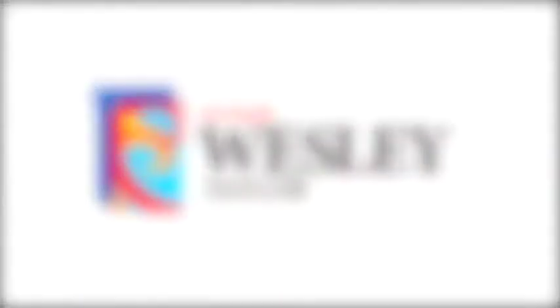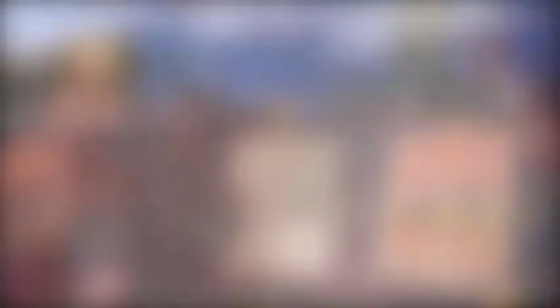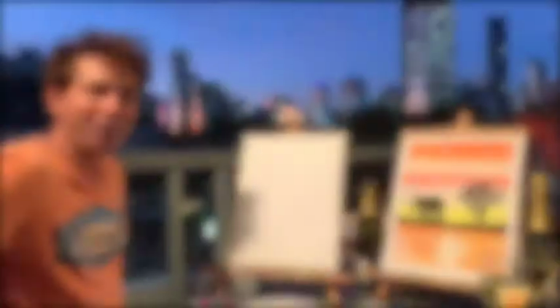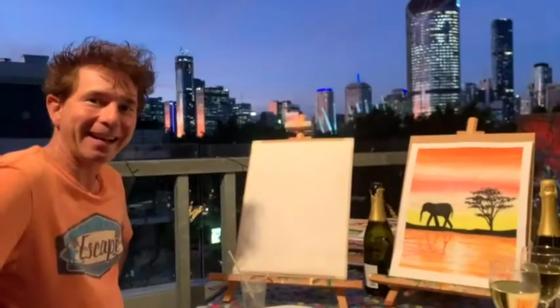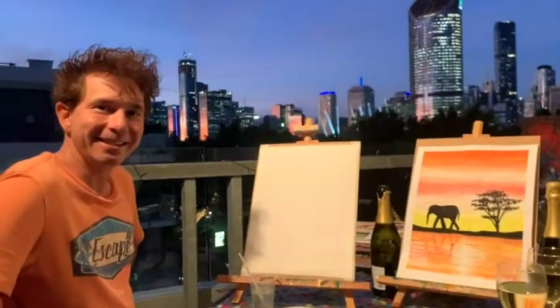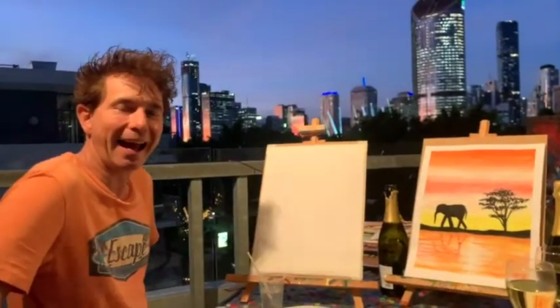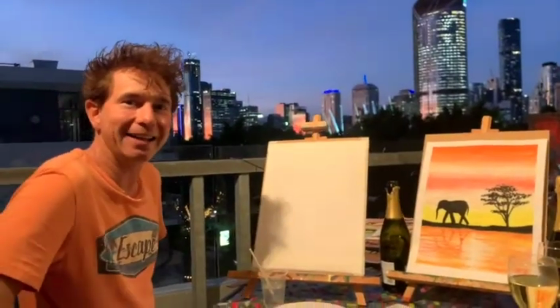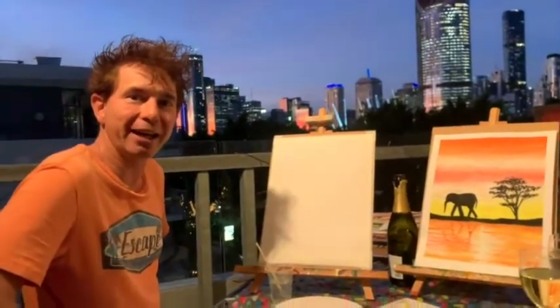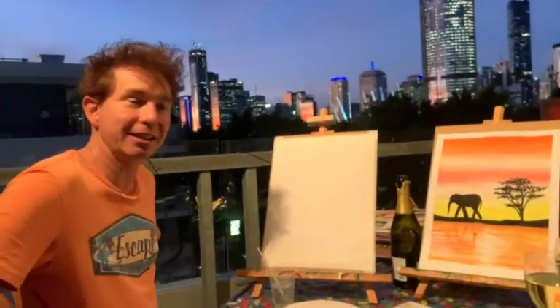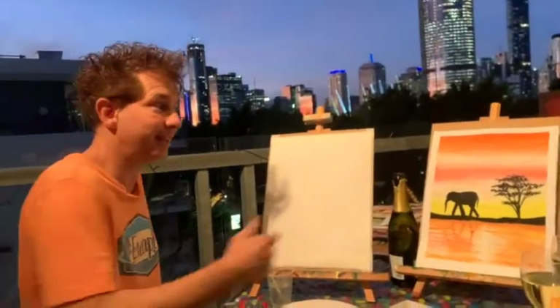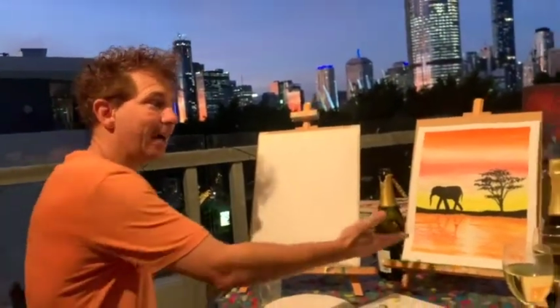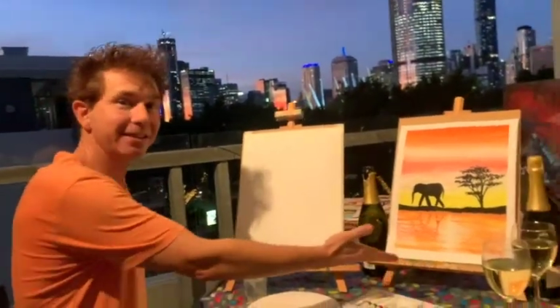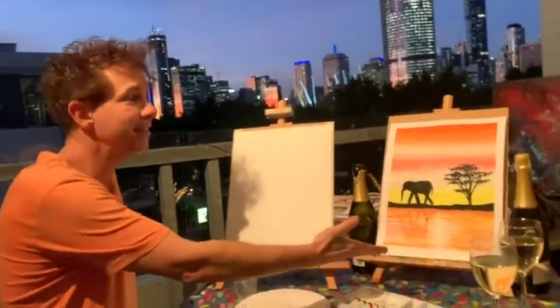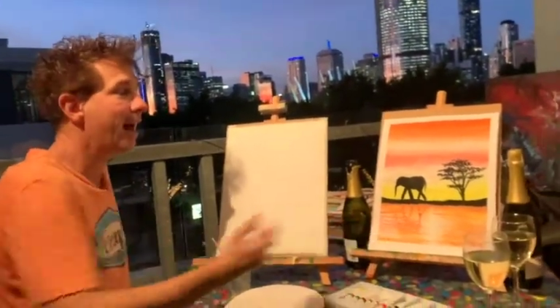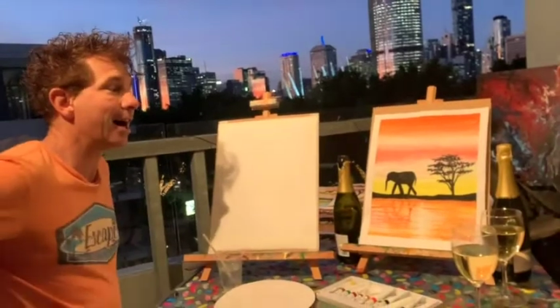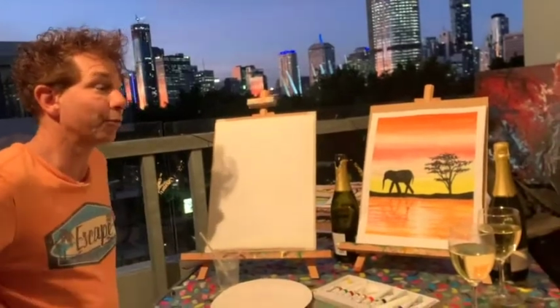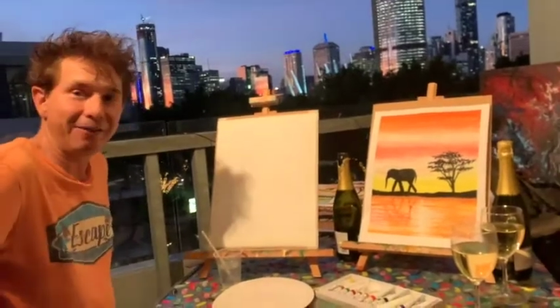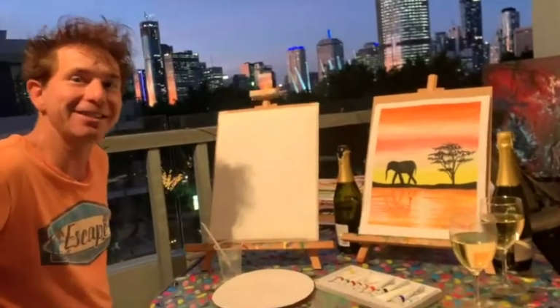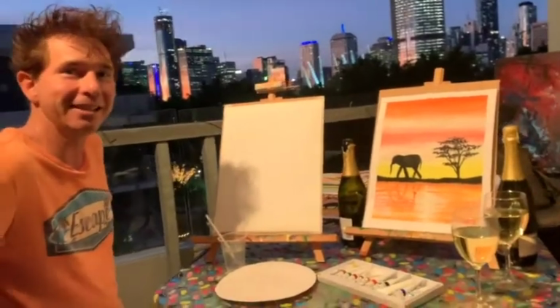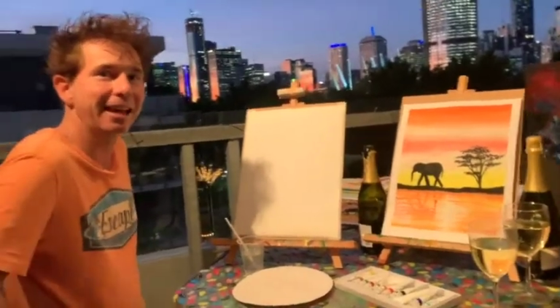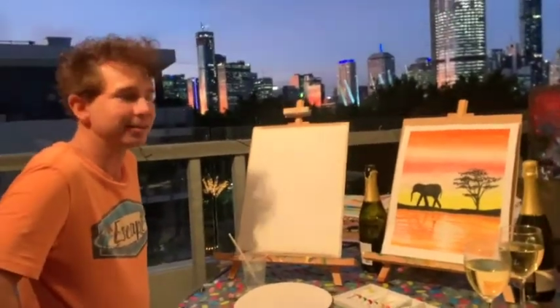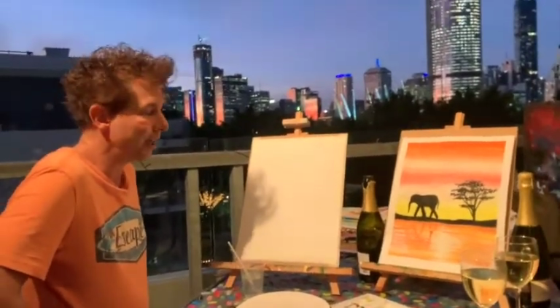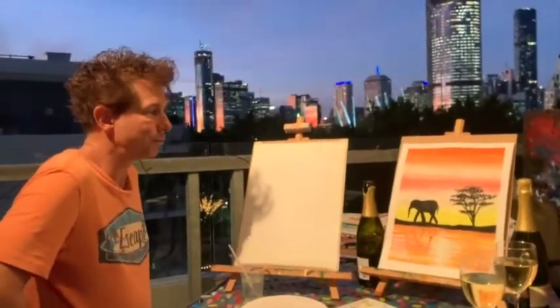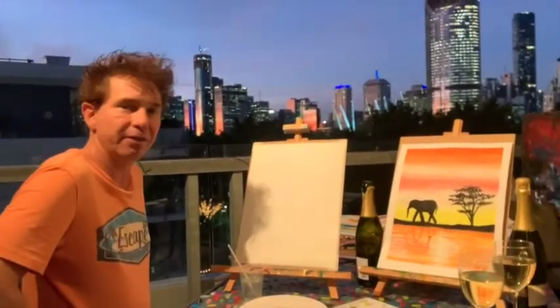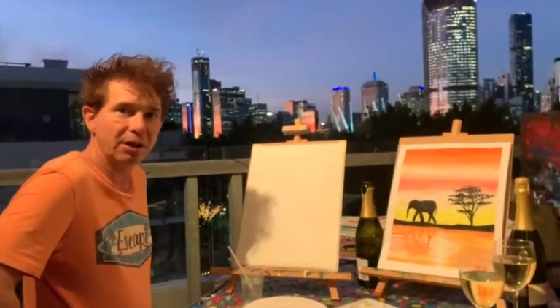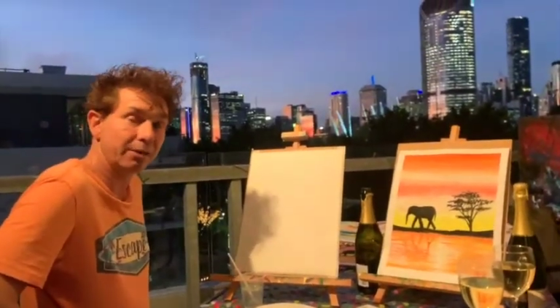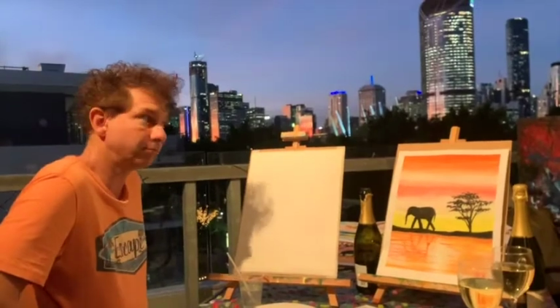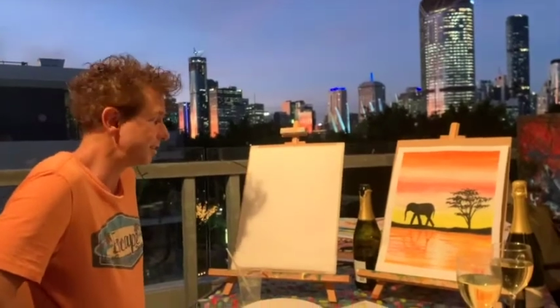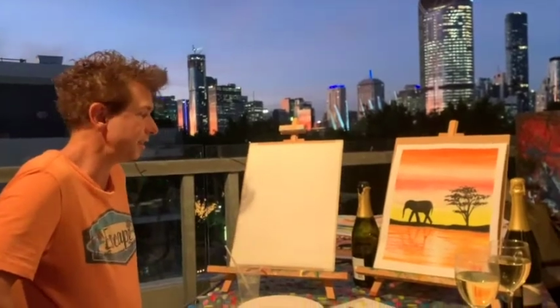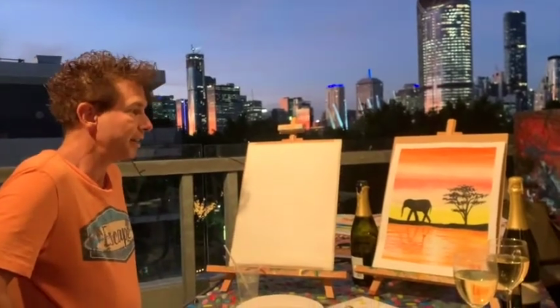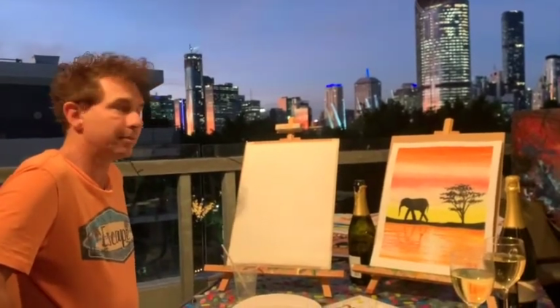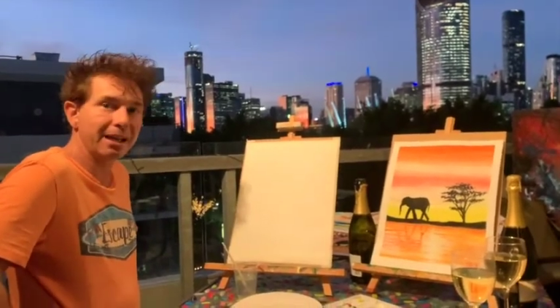Welcome to my painting session. We're doing this for the elephant series, for the African series, so this will be the first or second one of this series. This is the baby elephant.